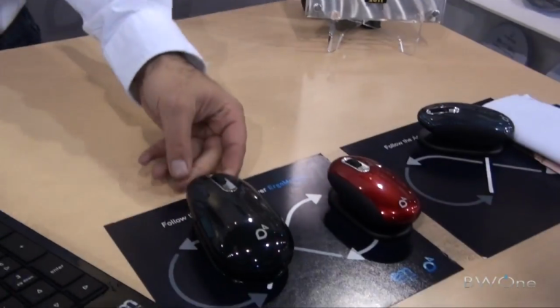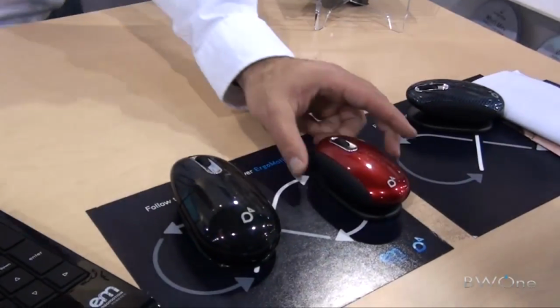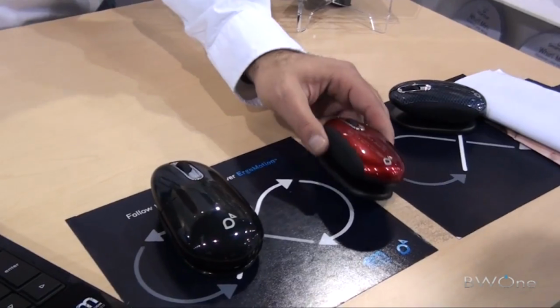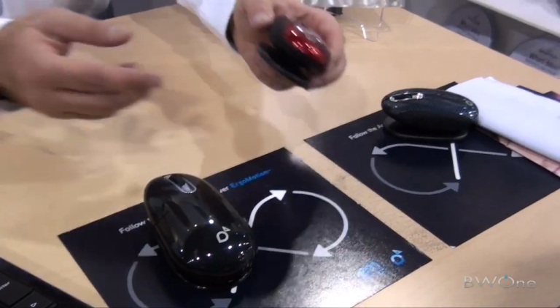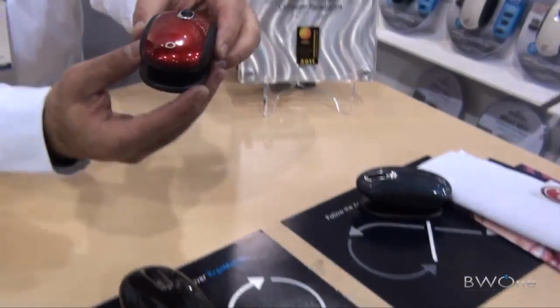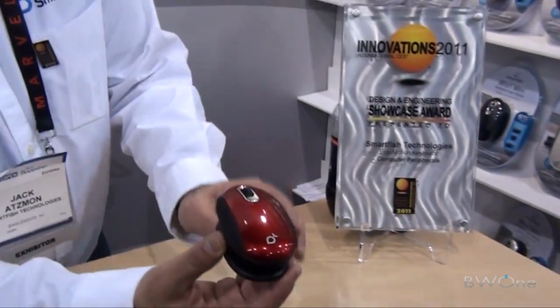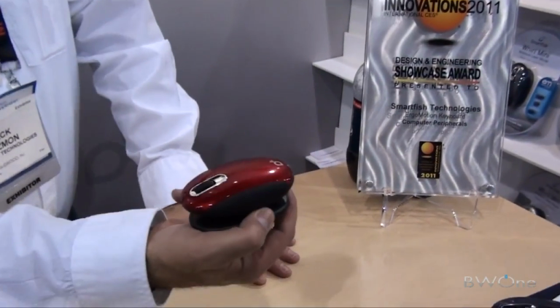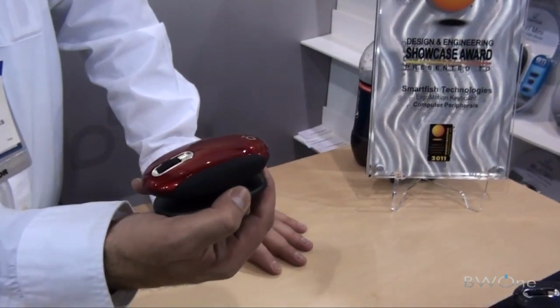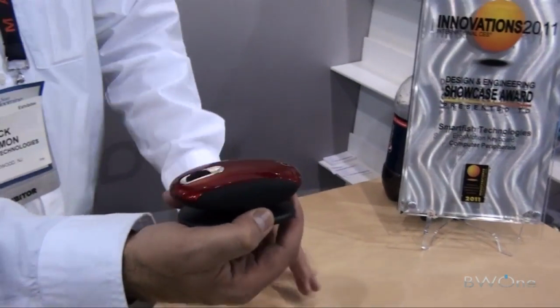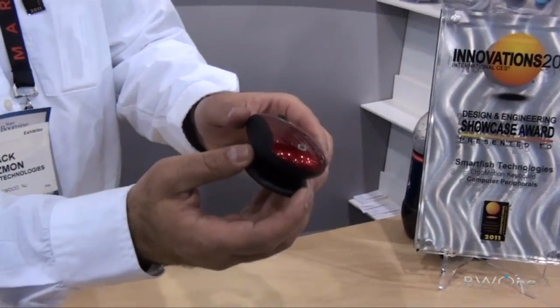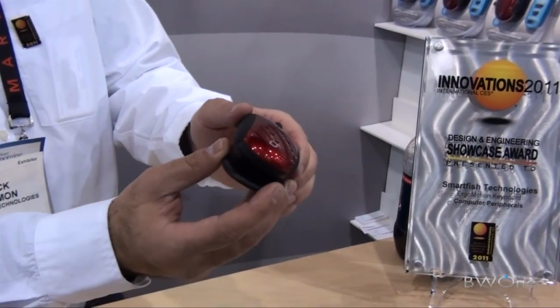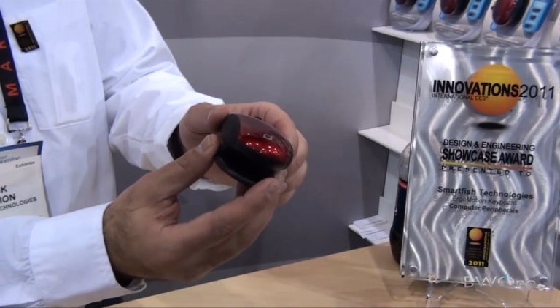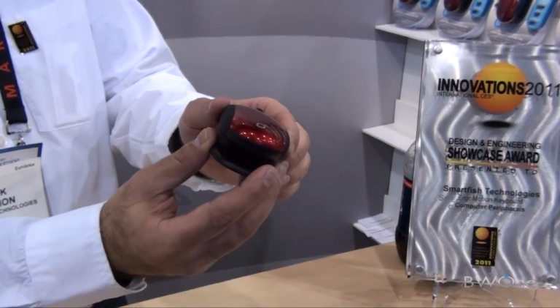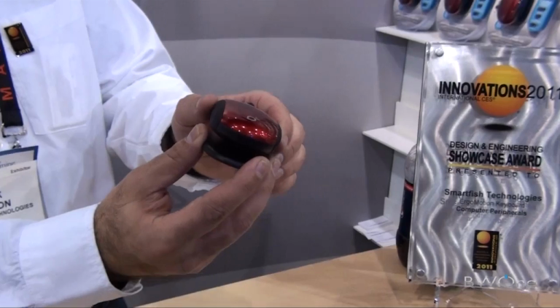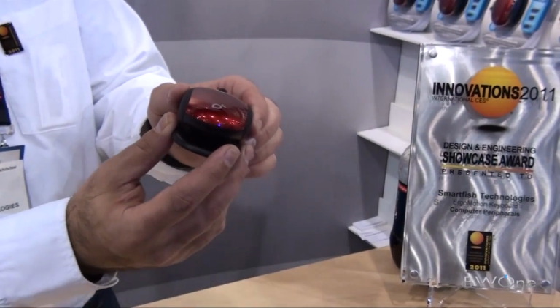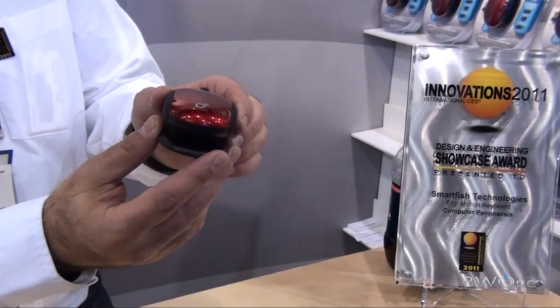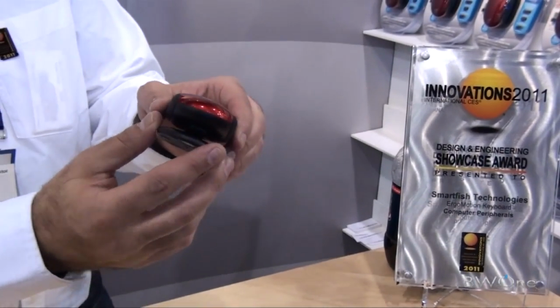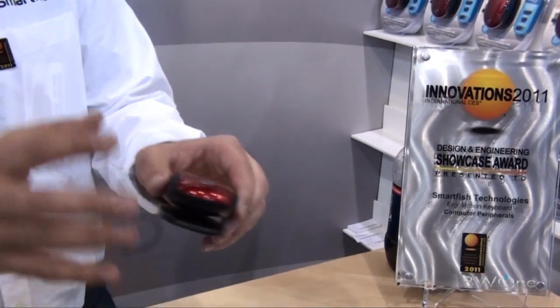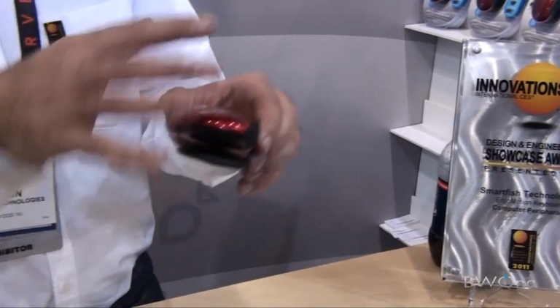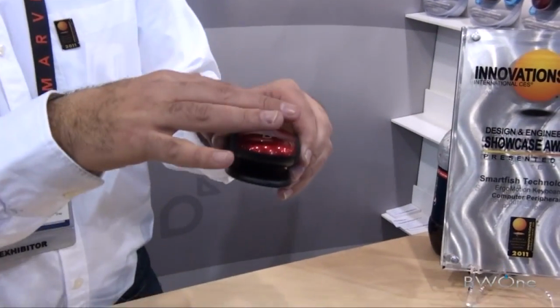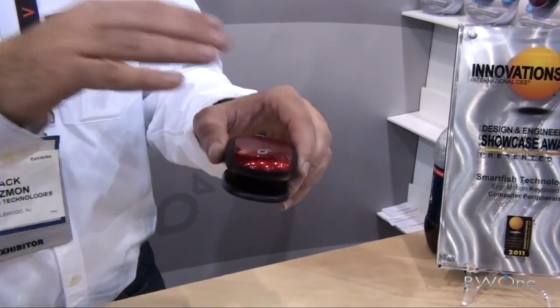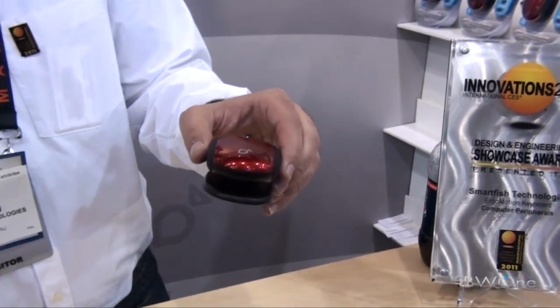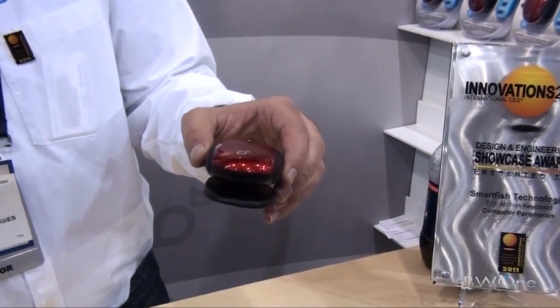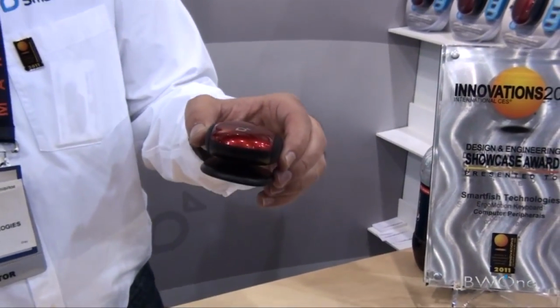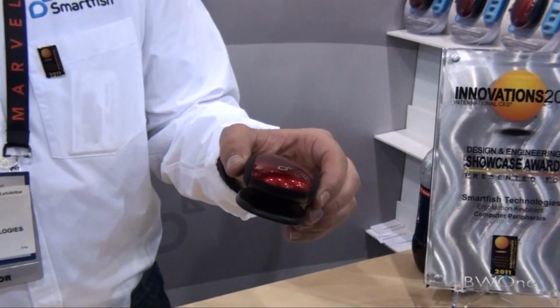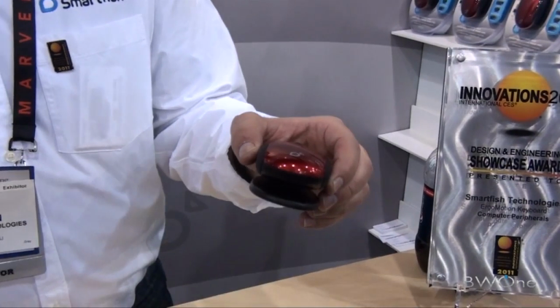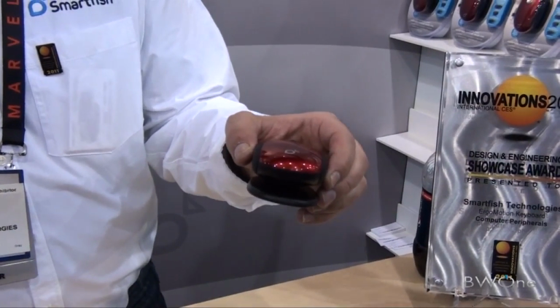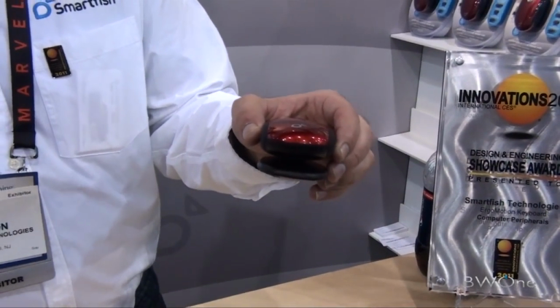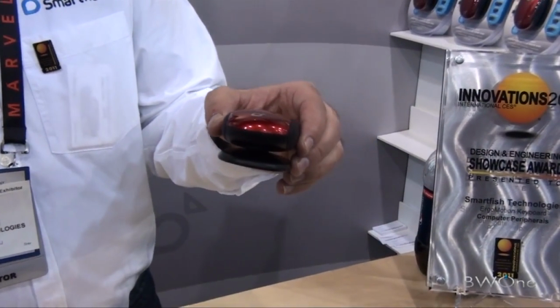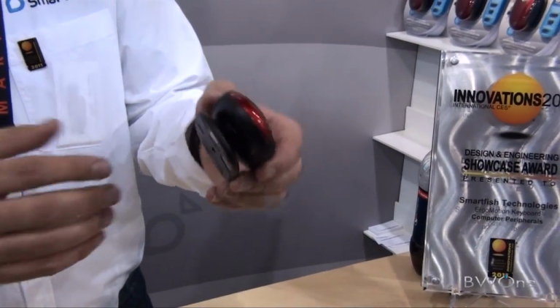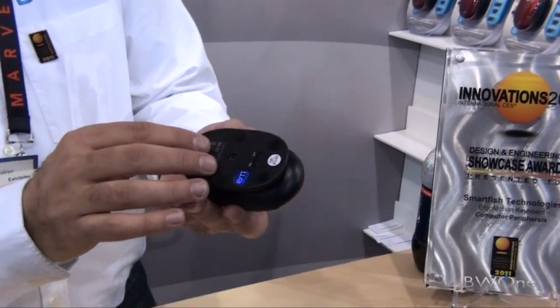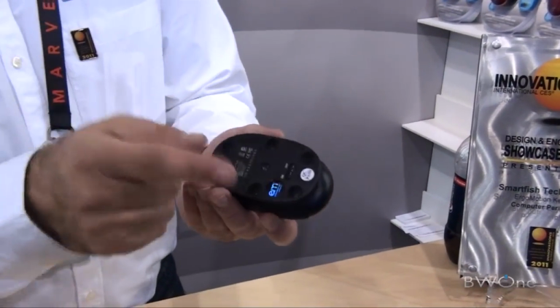This is the Mini Mouse — the Mini World. This one has just come out in the last month, and we're actually making a version for Apple. Not Apple branded, but Smartfish branded. It's sold at Apple.com, and hopefully a little further down the road at the Apple stores. It will be Bluetooth.